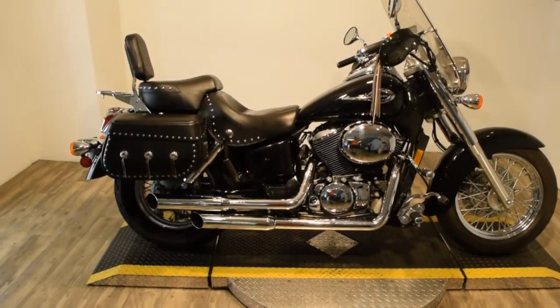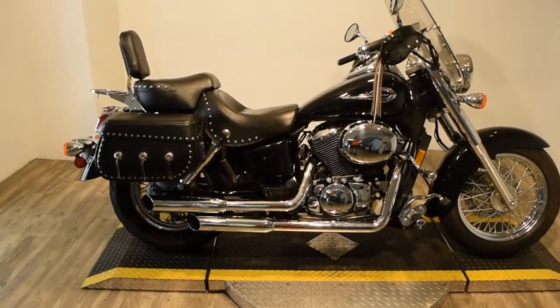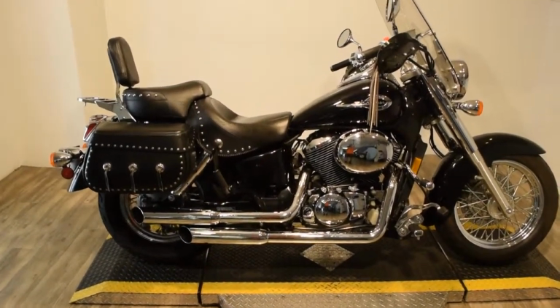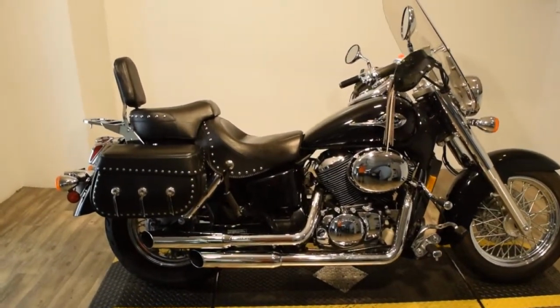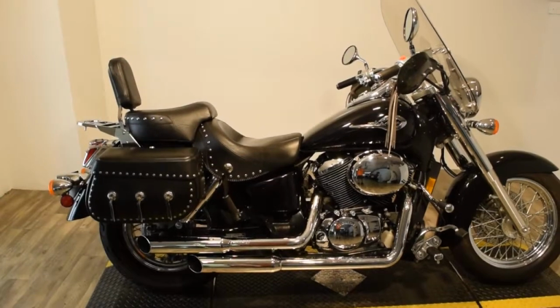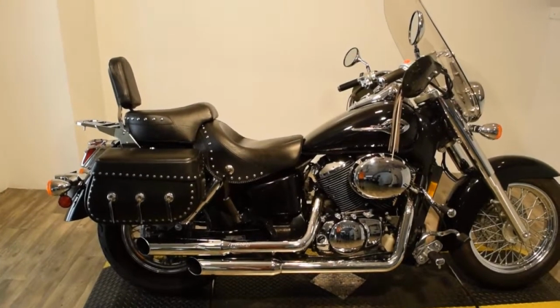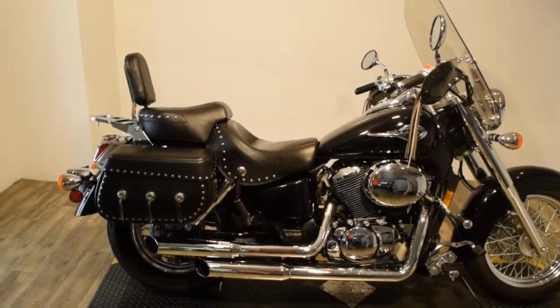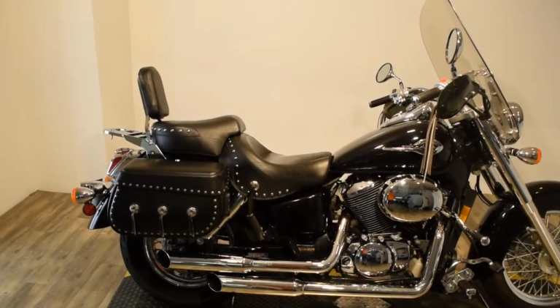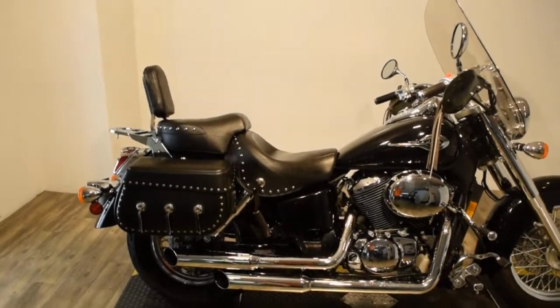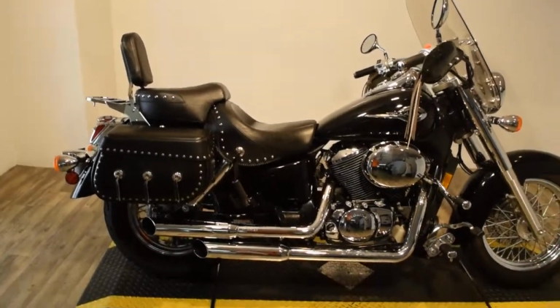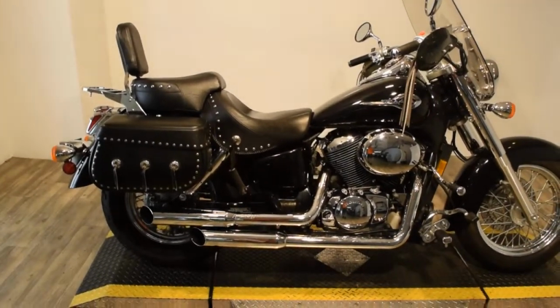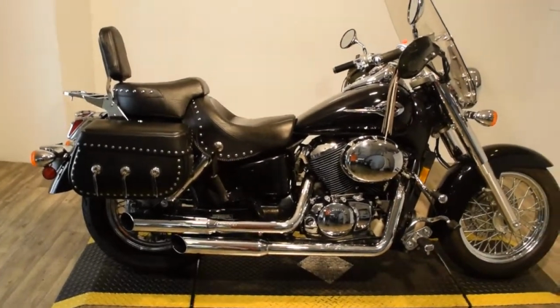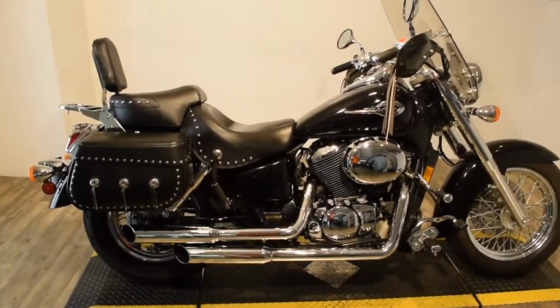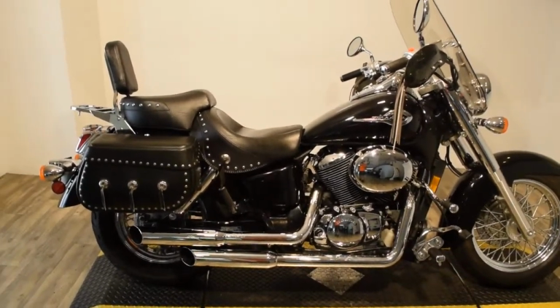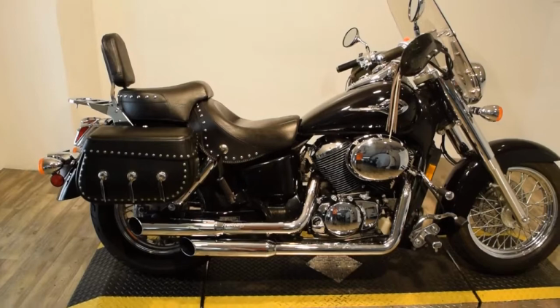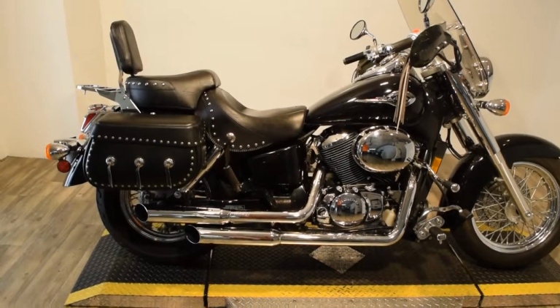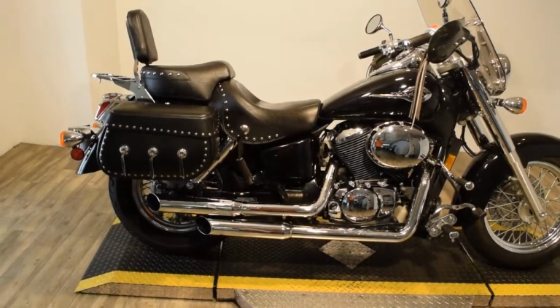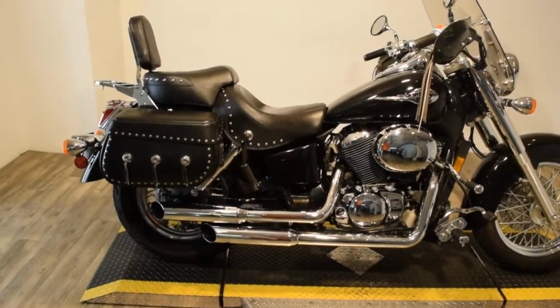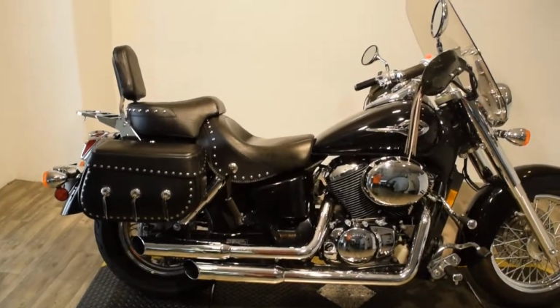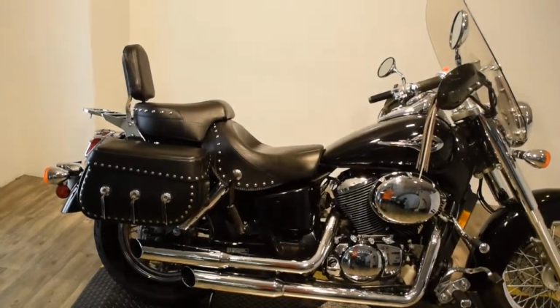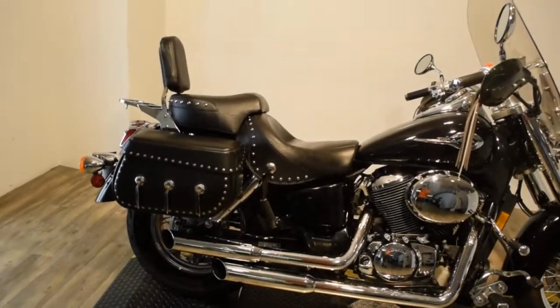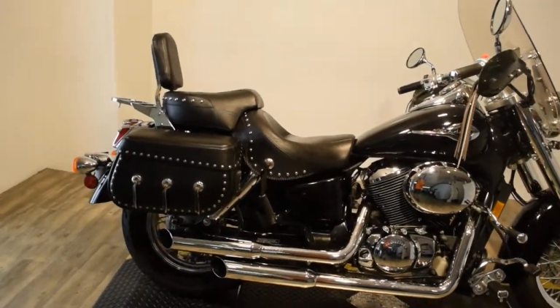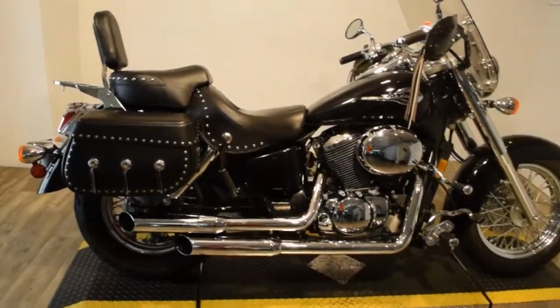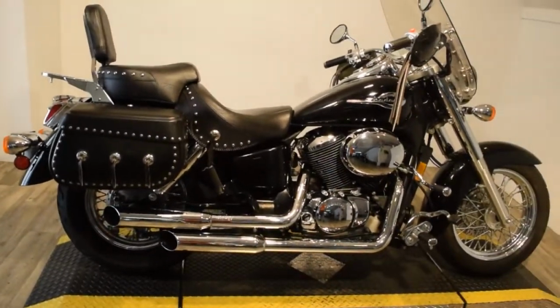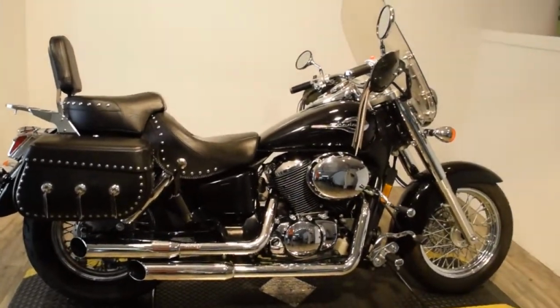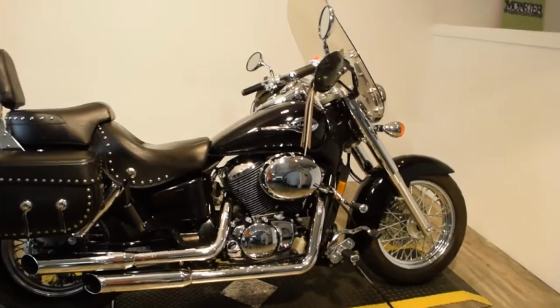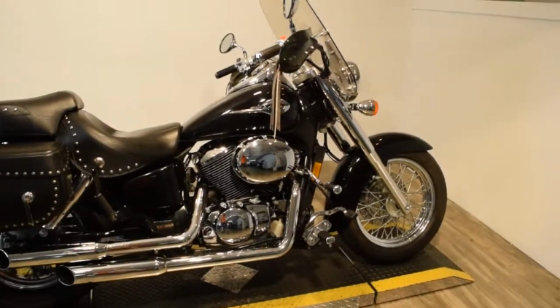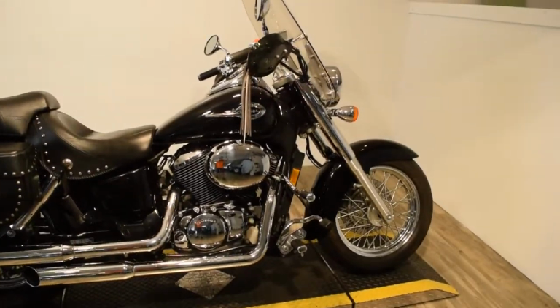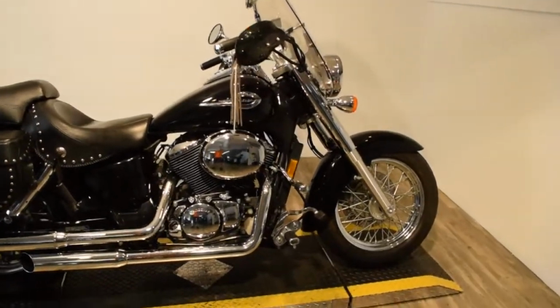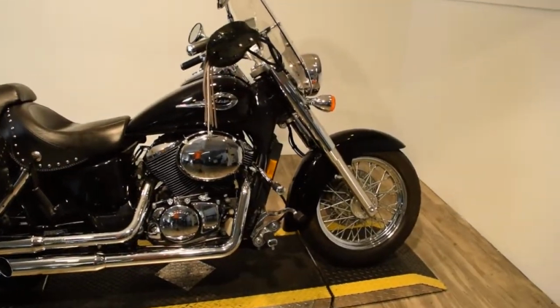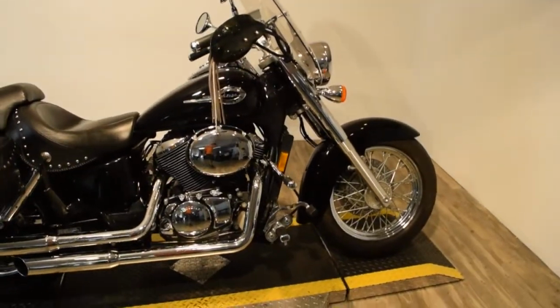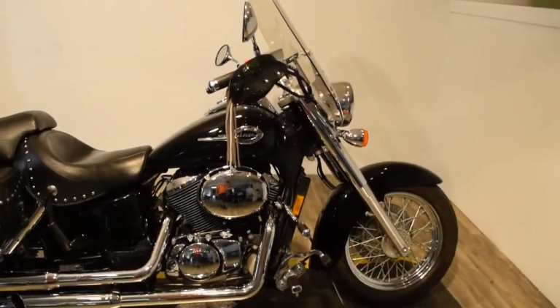It's got a Mustang seat, passenger backrest with a luggage rack, extra chrome over the brake light, hard leather bolt-on bags, a brand new rear tire, nice highway pegs, windshield, and hand guards.